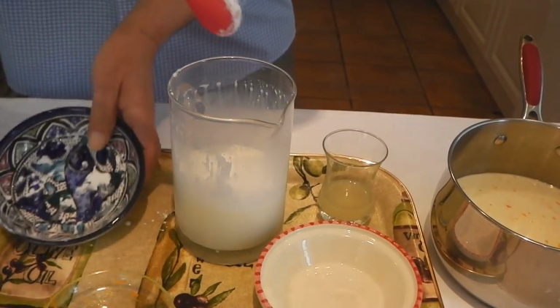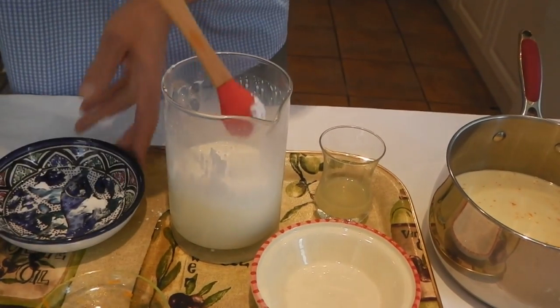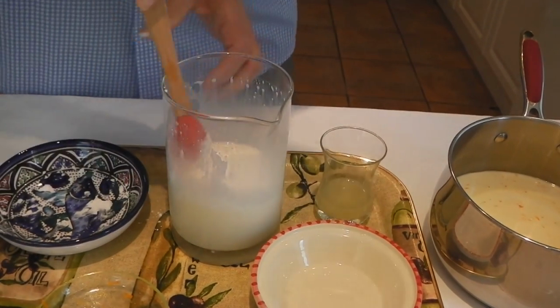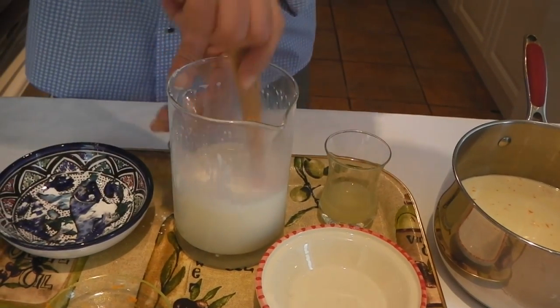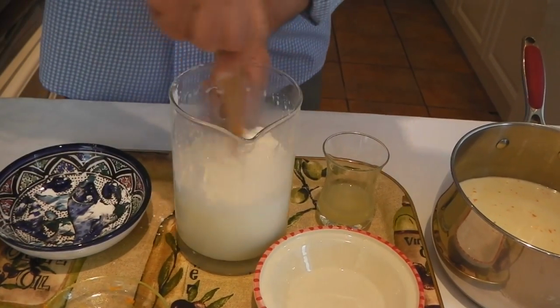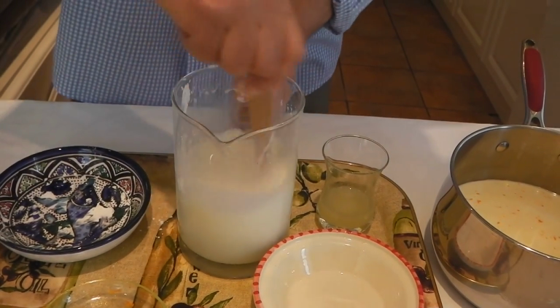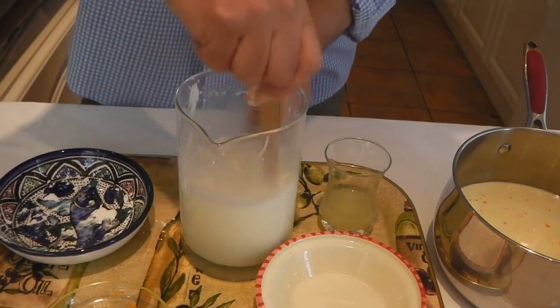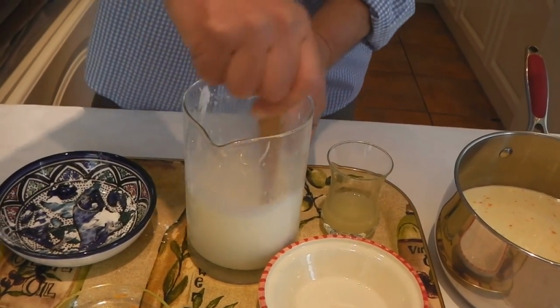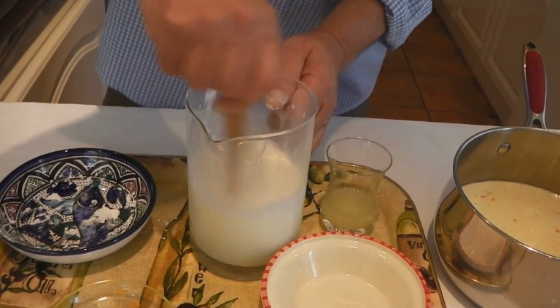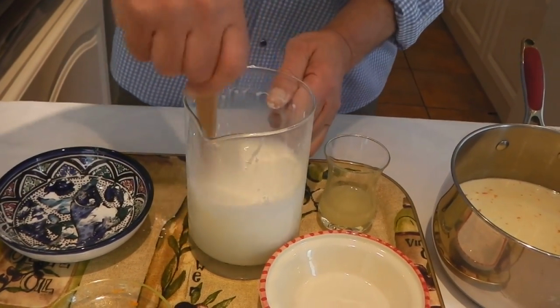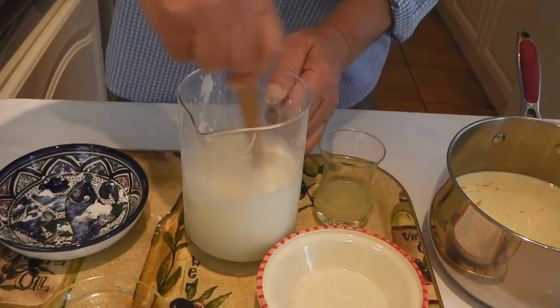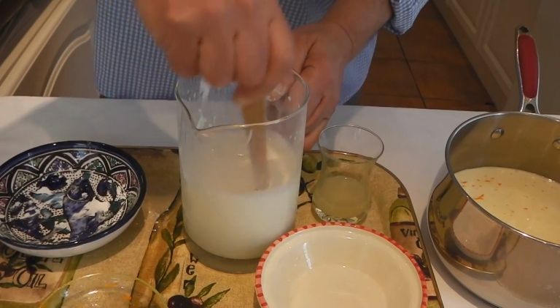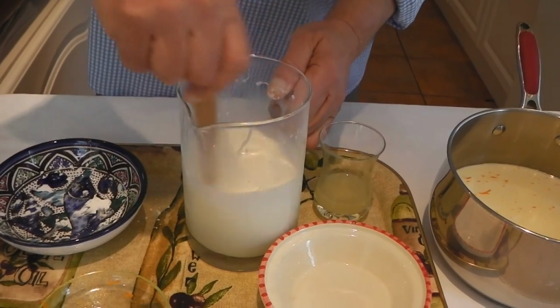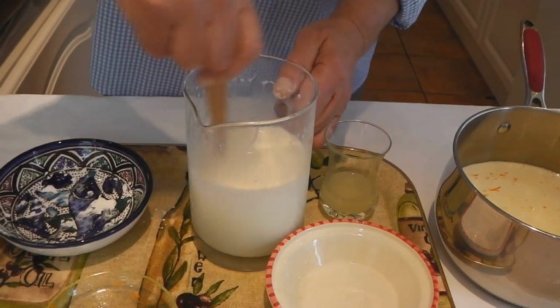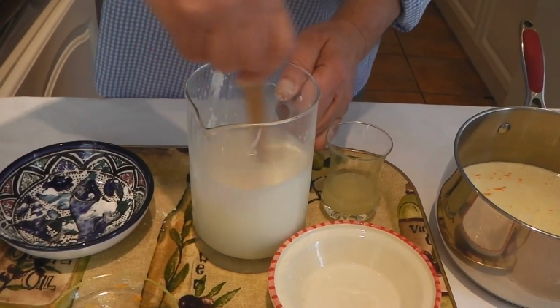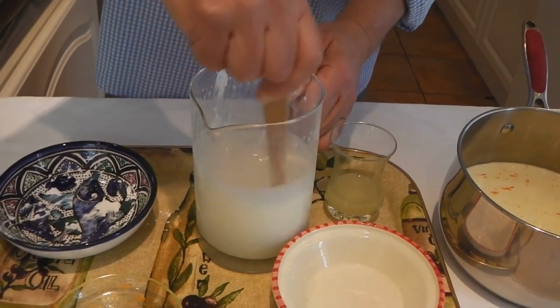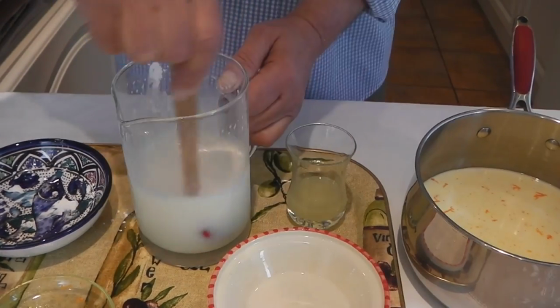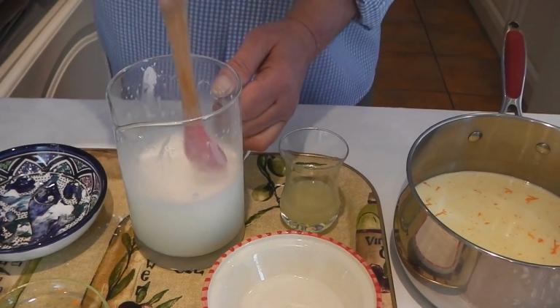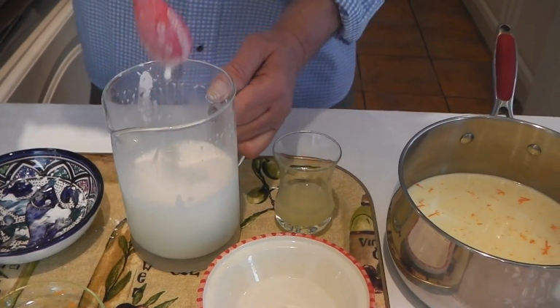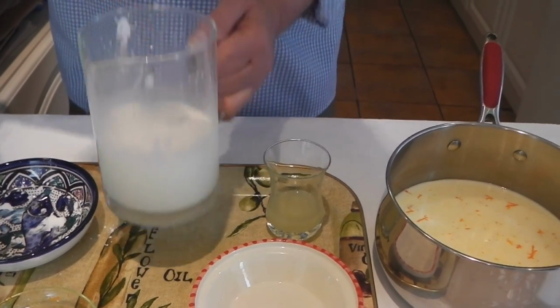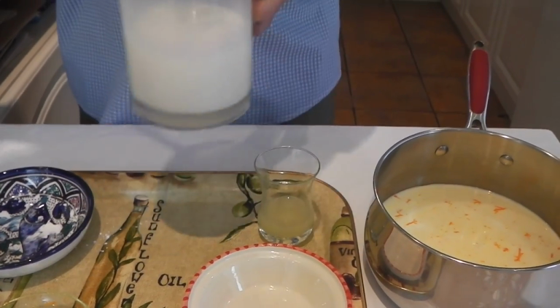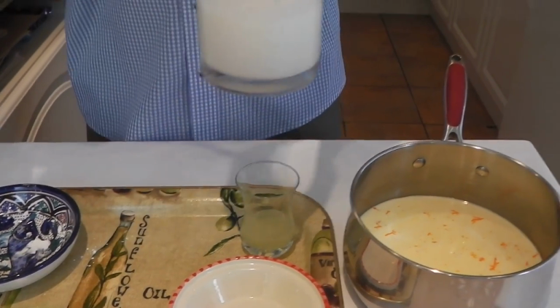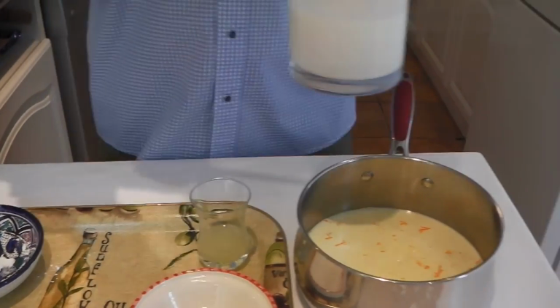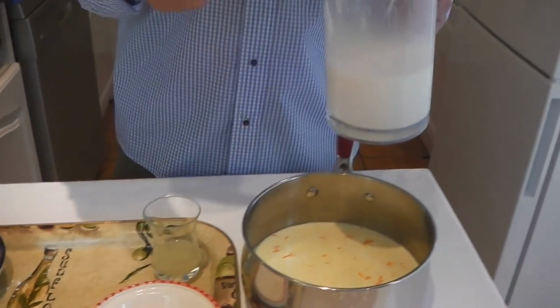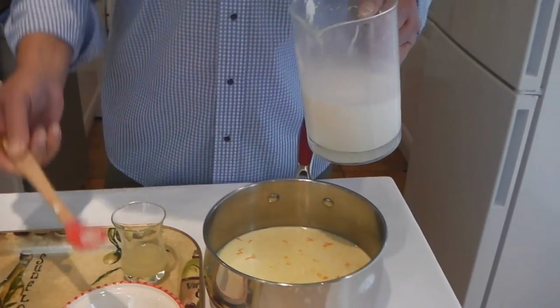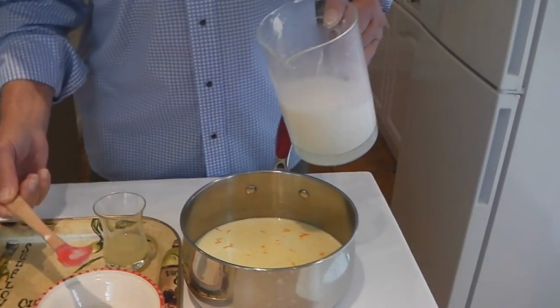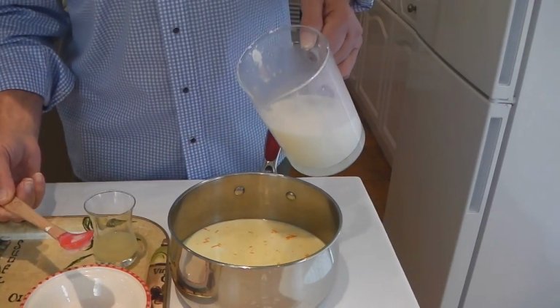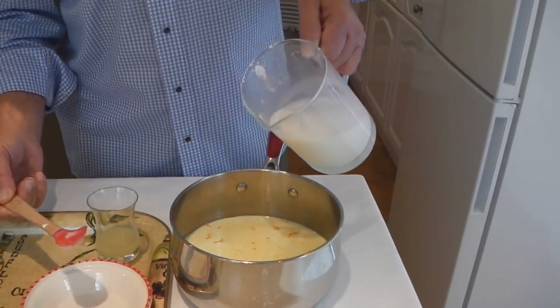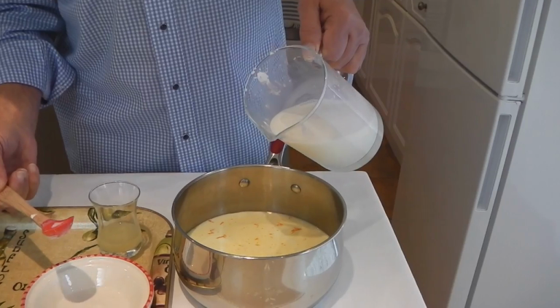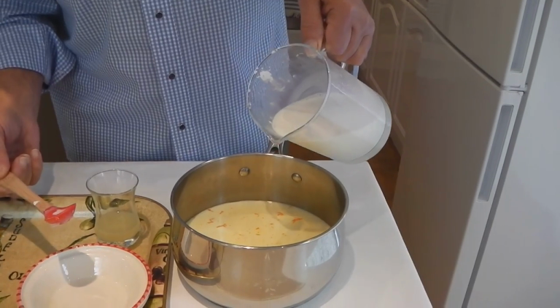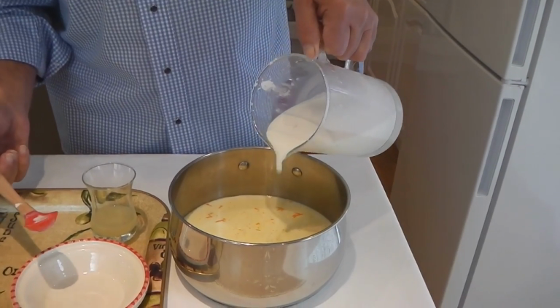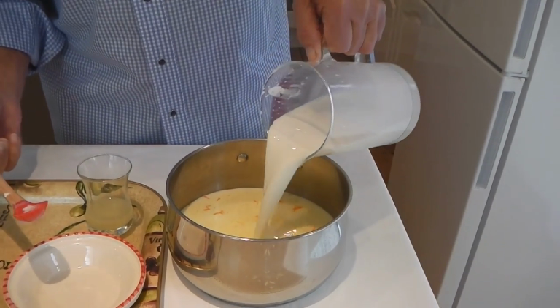I'm going to give it a good mix. And now add the milk with the corn flour into the pan.